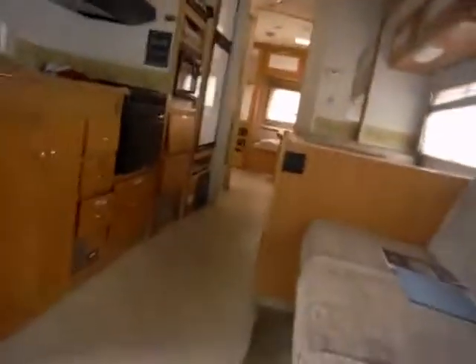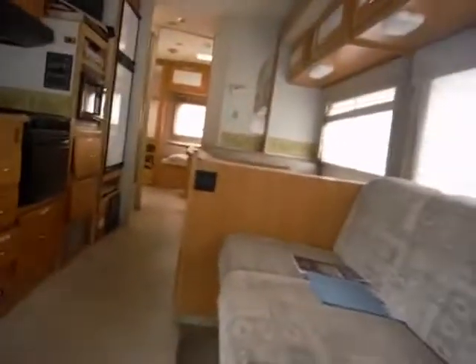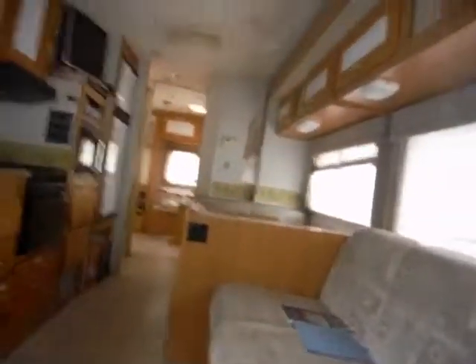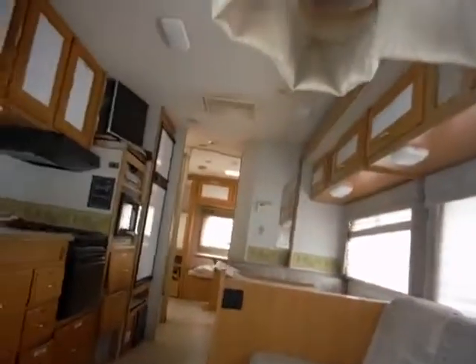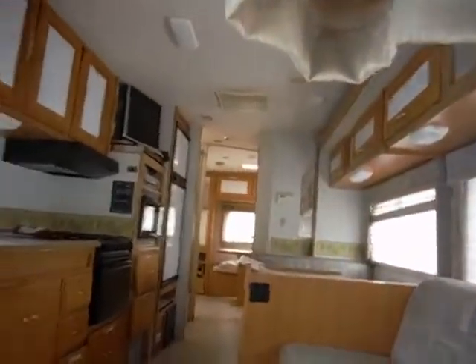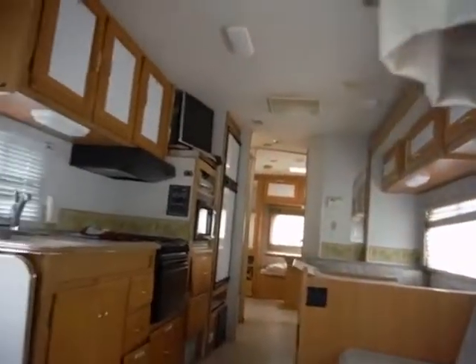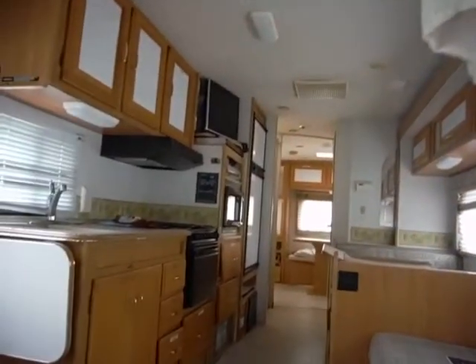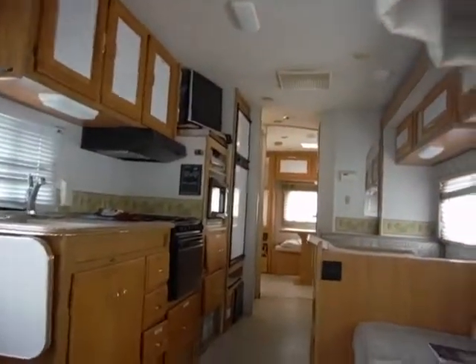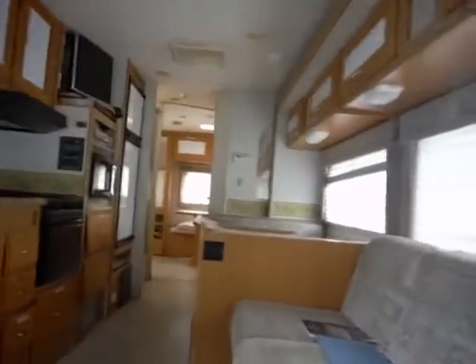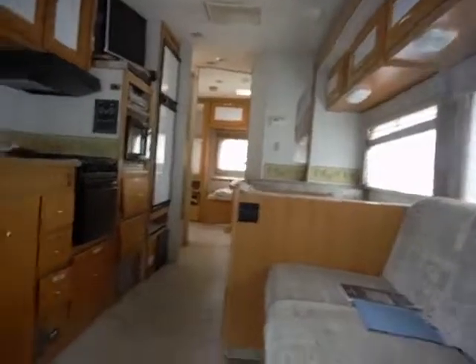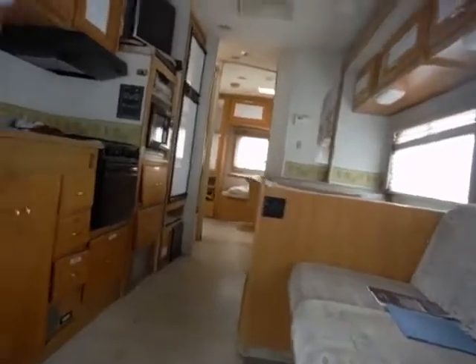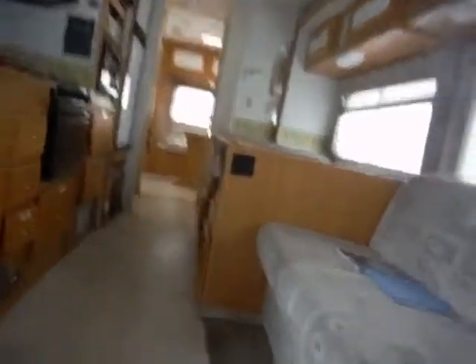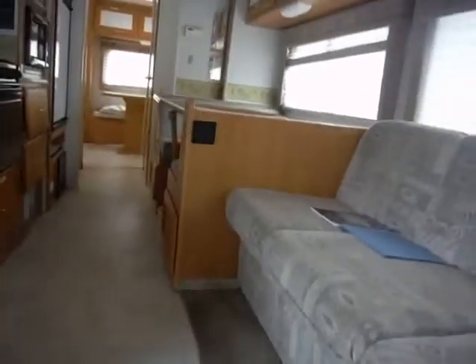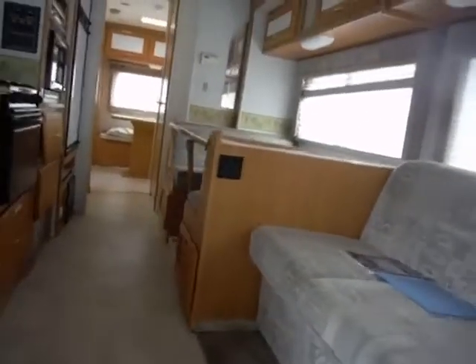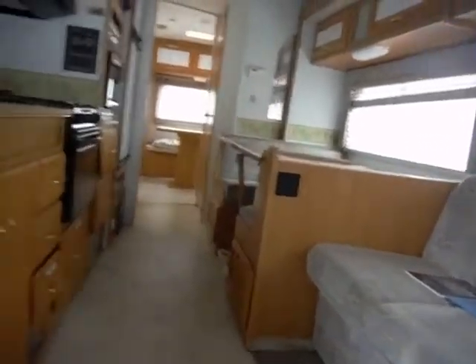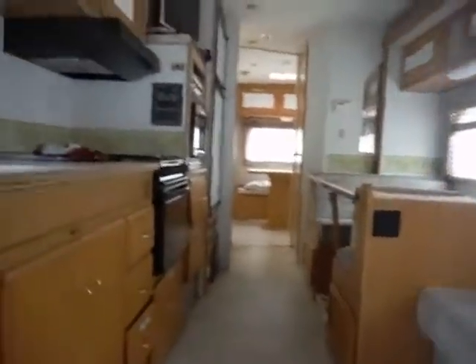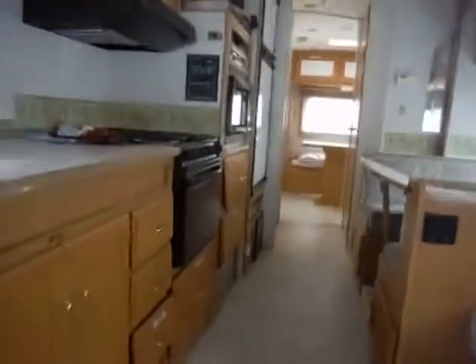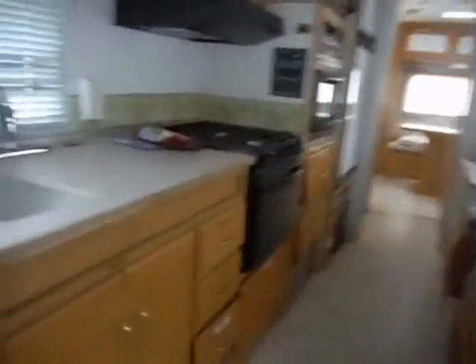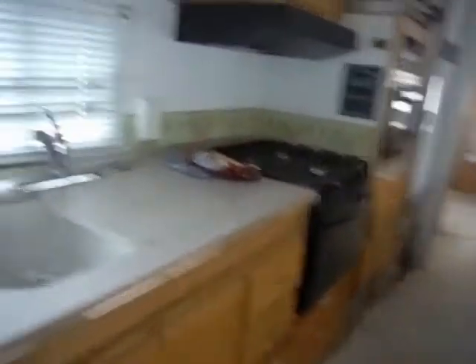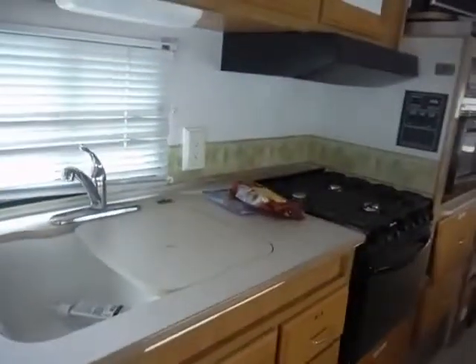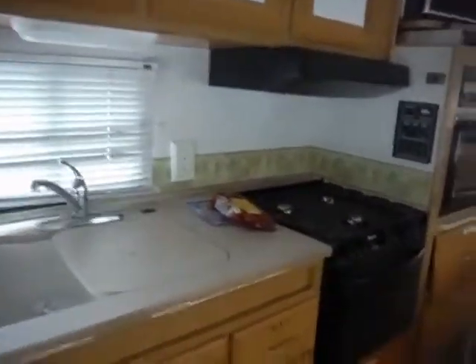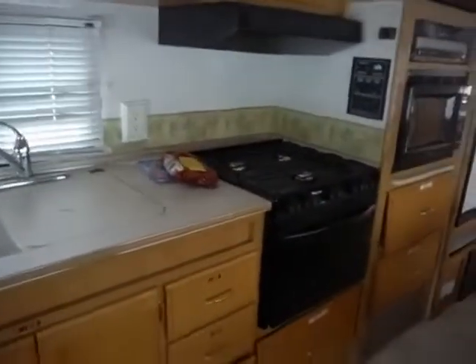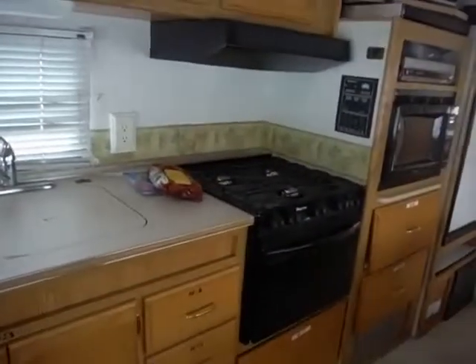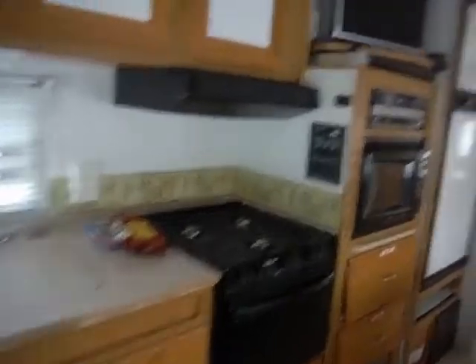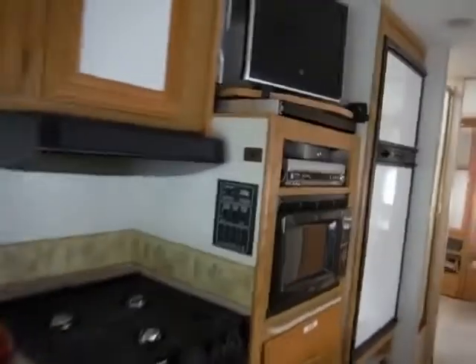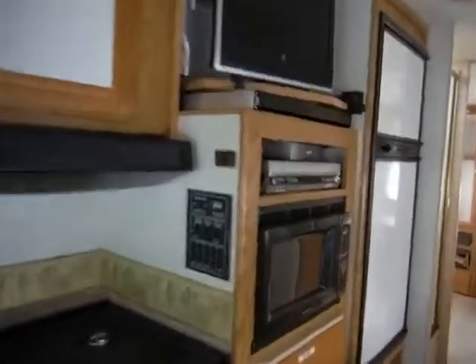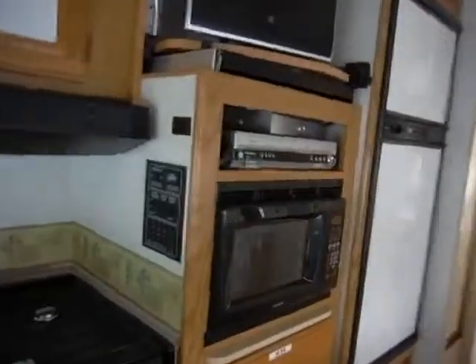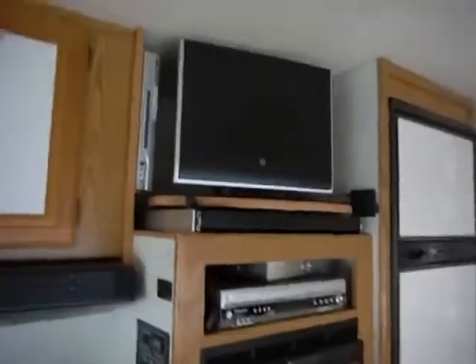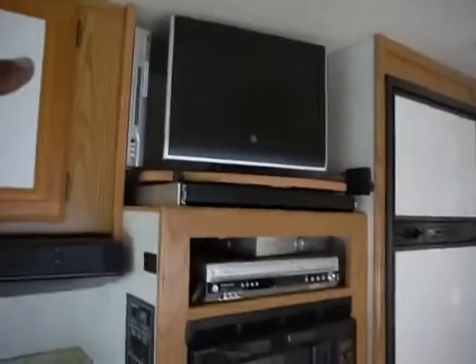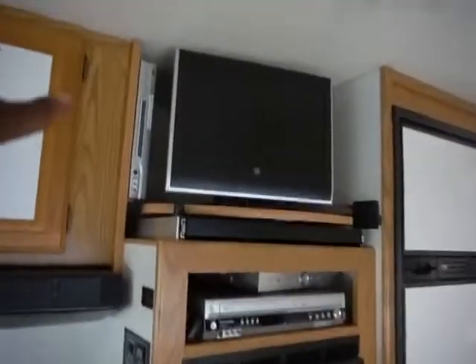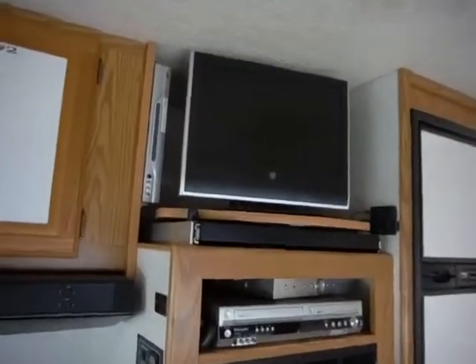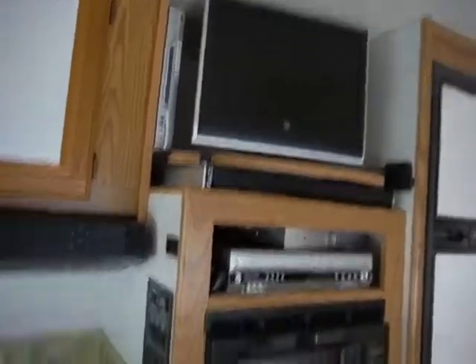I don't have a lot of time on the camera, but I'm going to do a walkthrough. Look at the kitchen, stove, microwave, television.